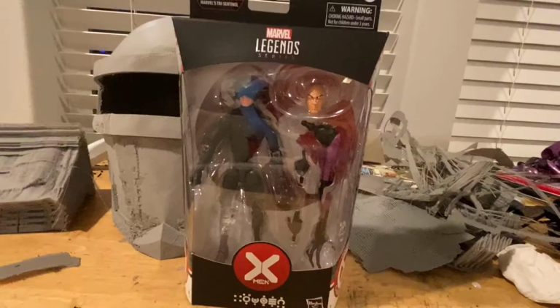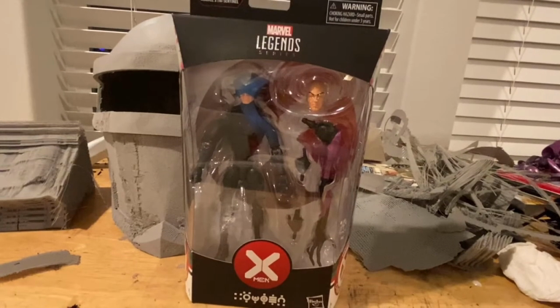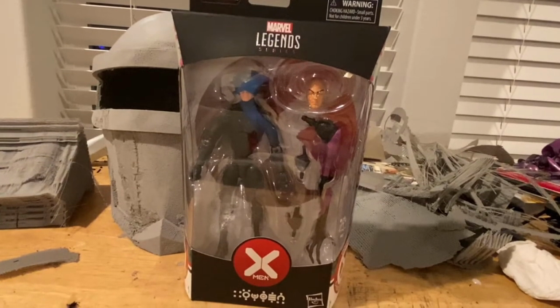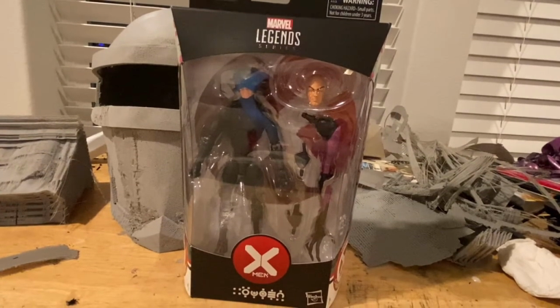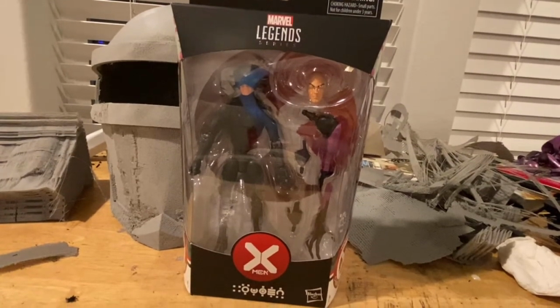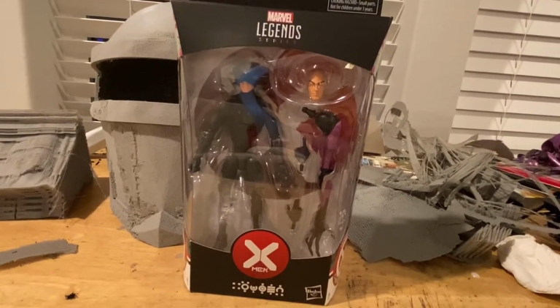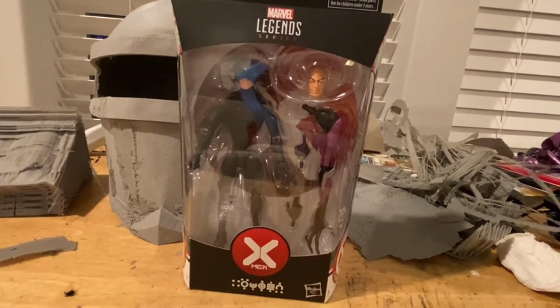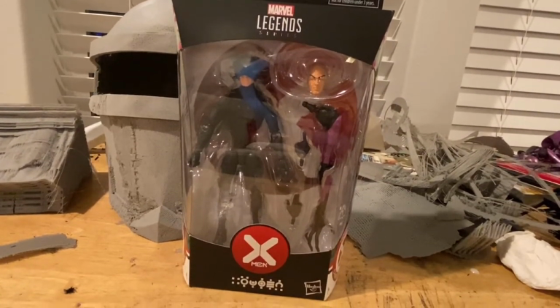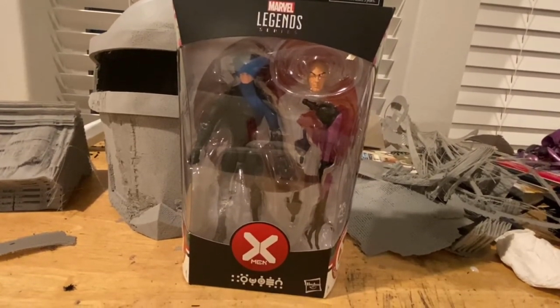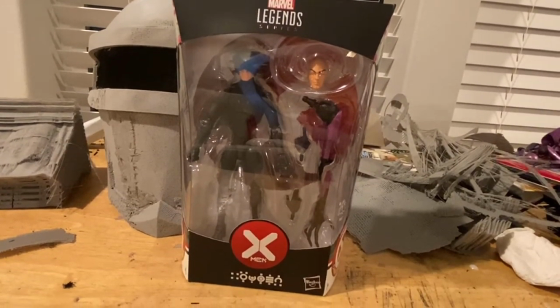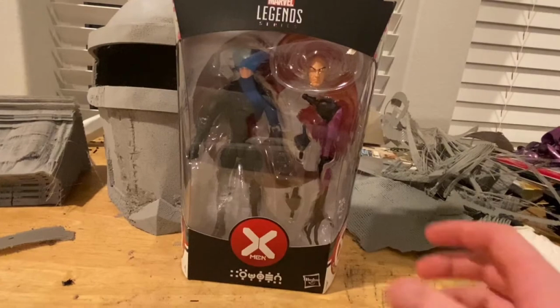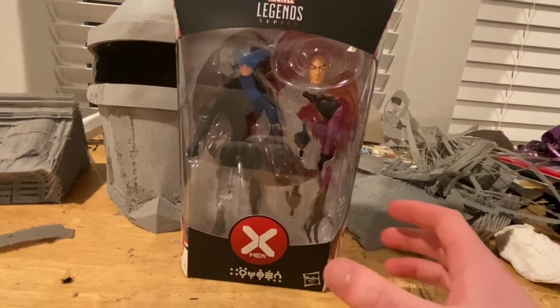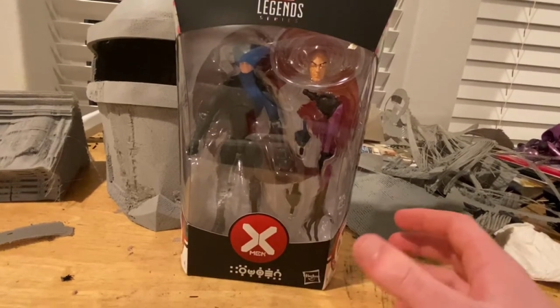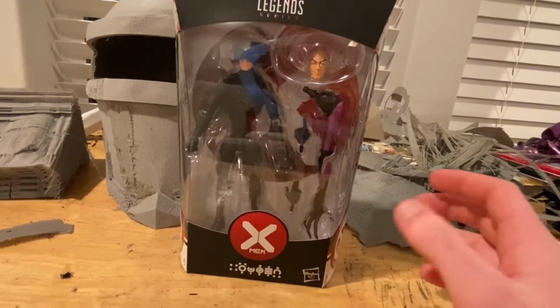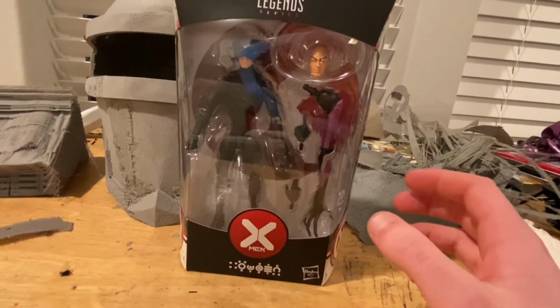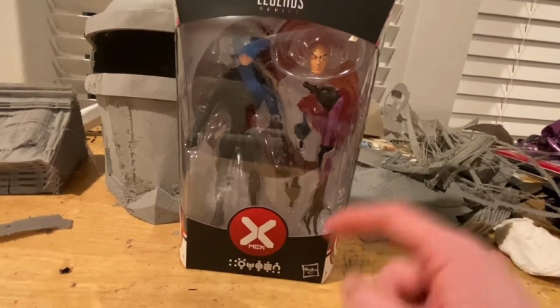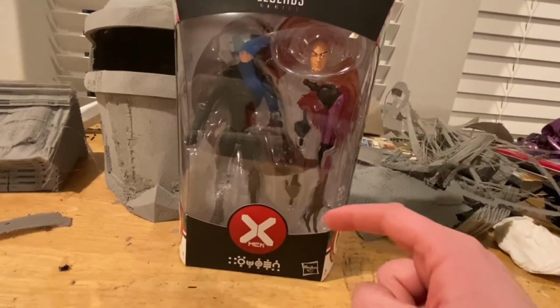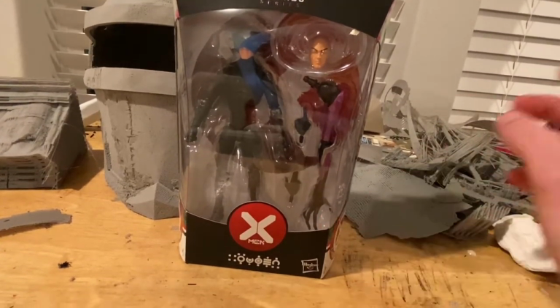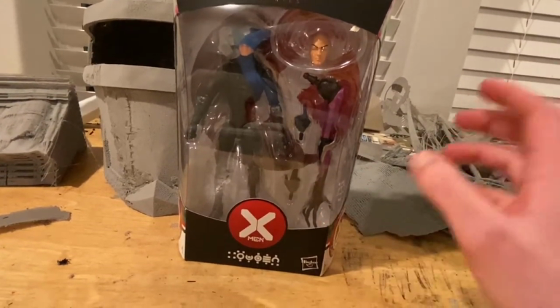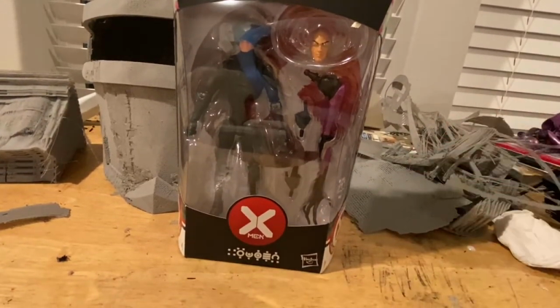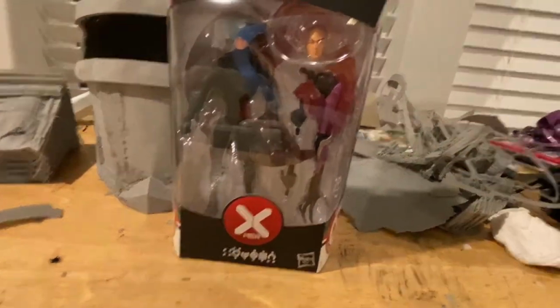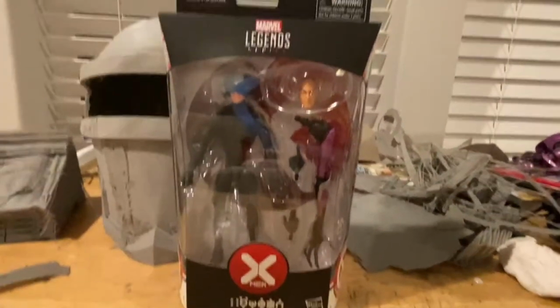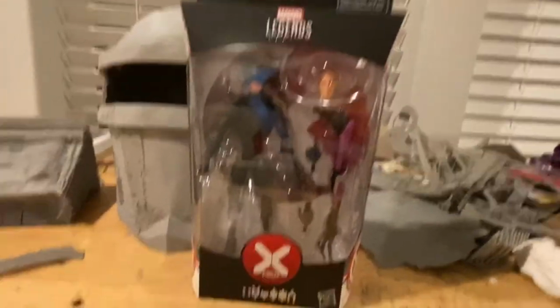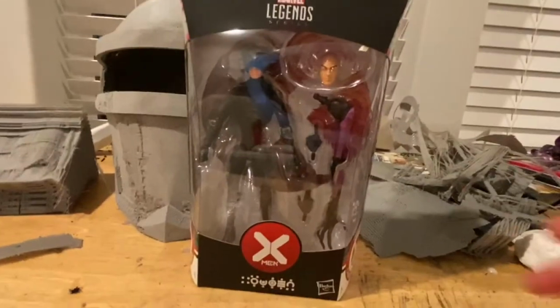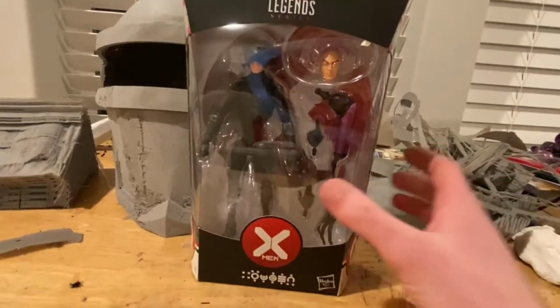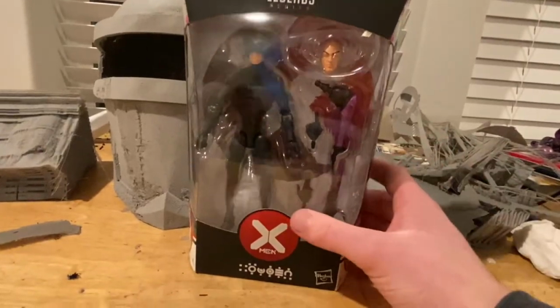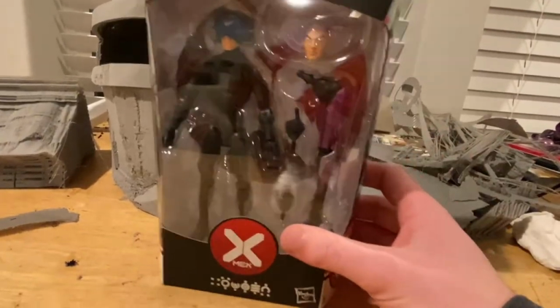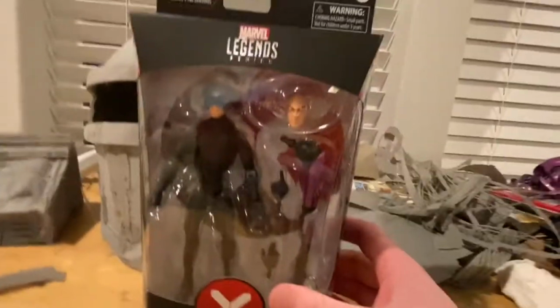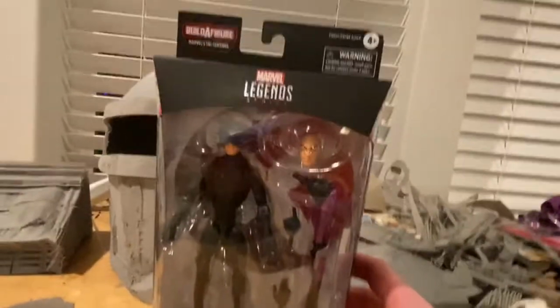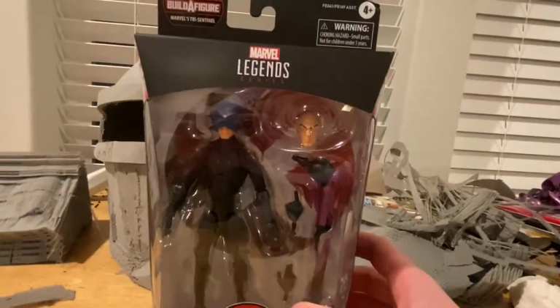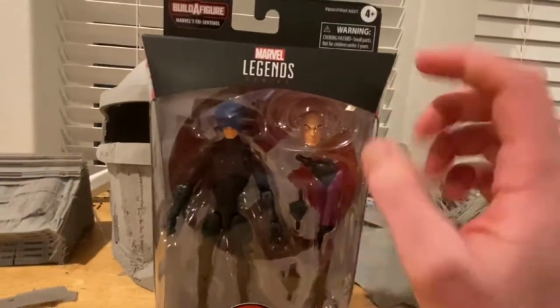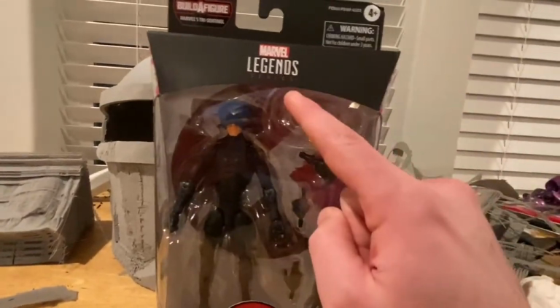Hello everyone, this is Hunter Collector with another action figure review. Here is the Marvel Legends Professor X from the House of M comics.